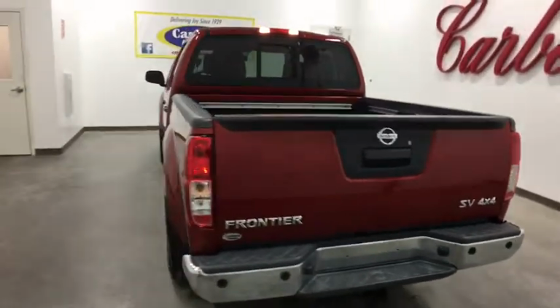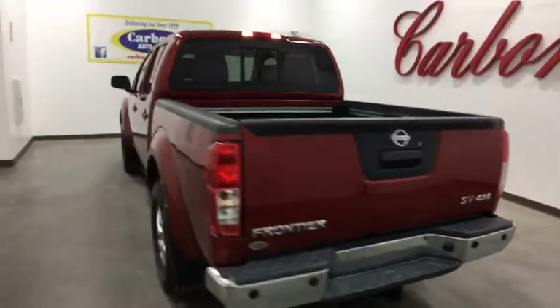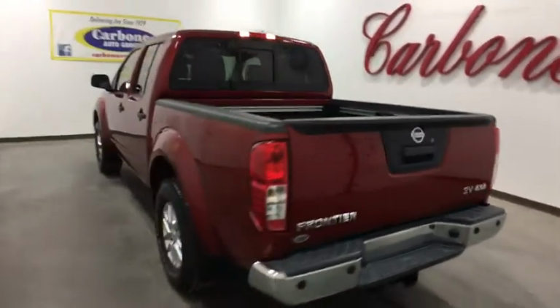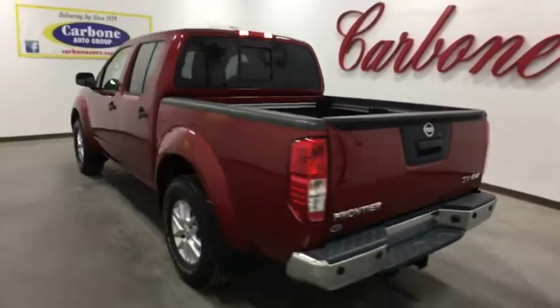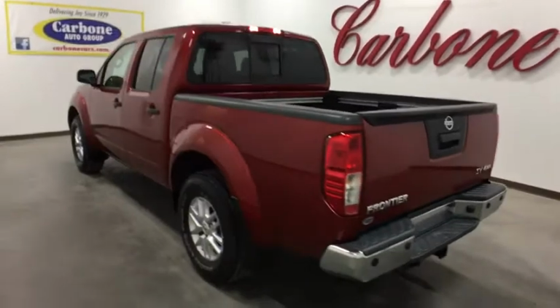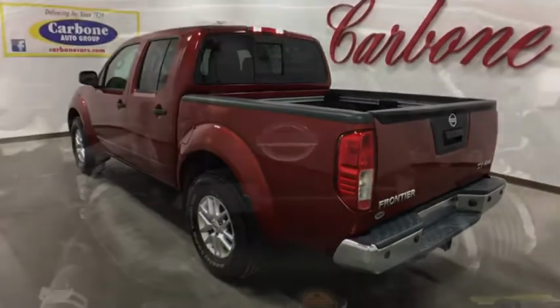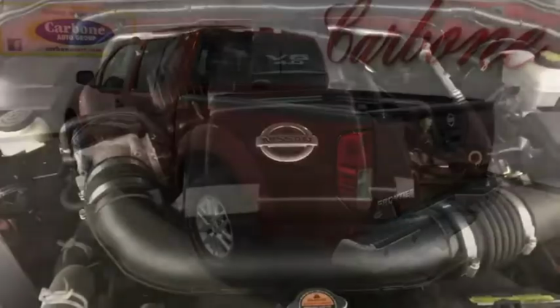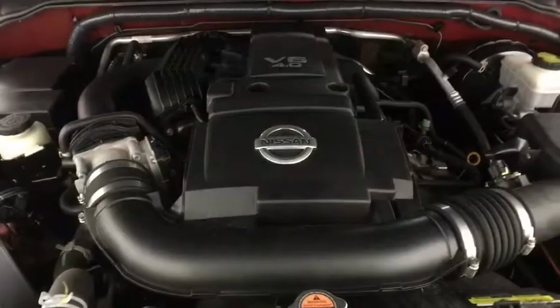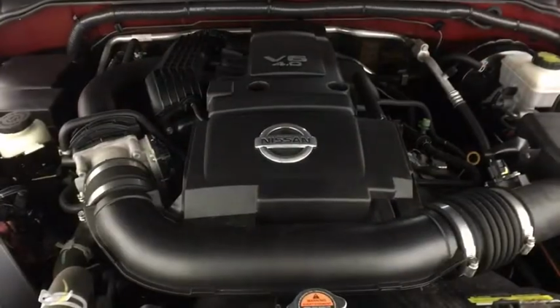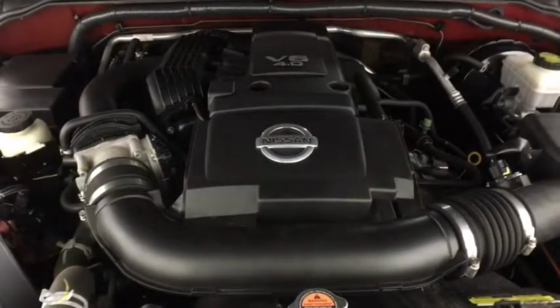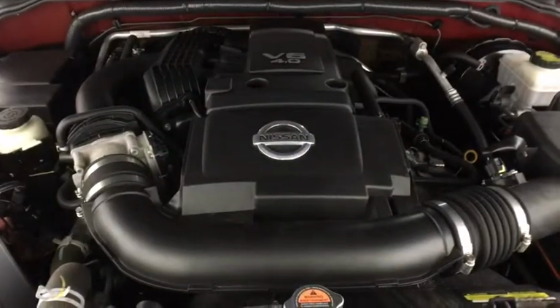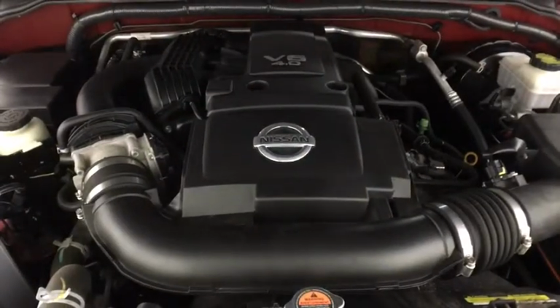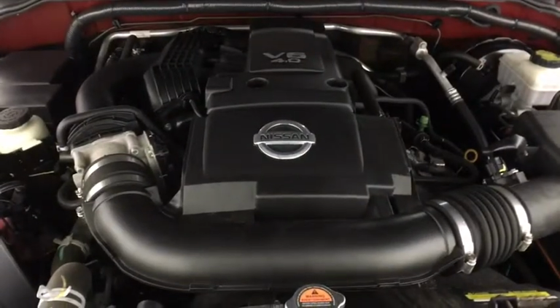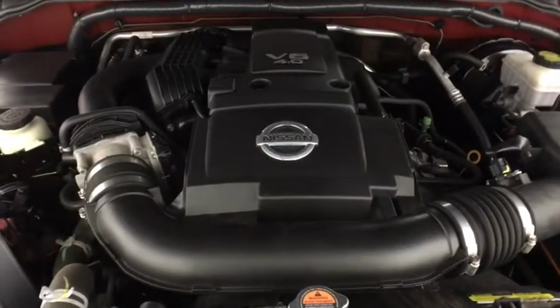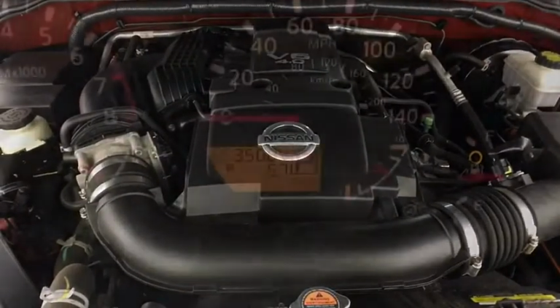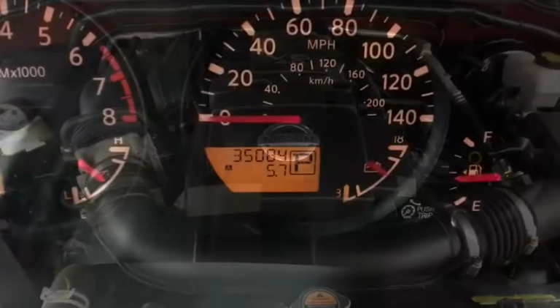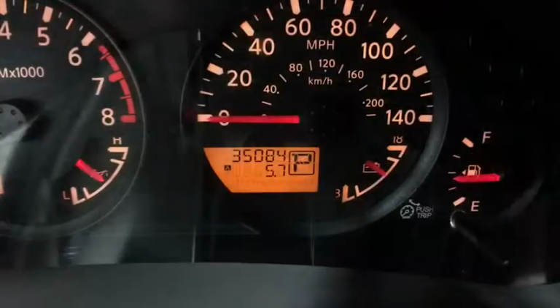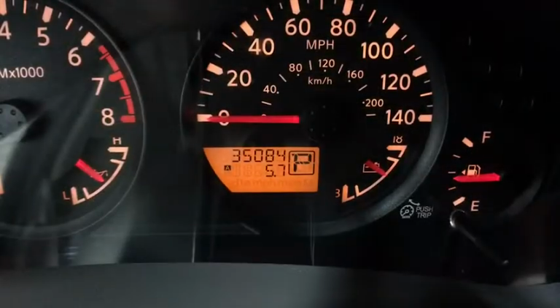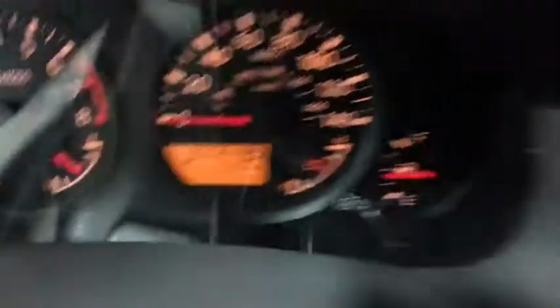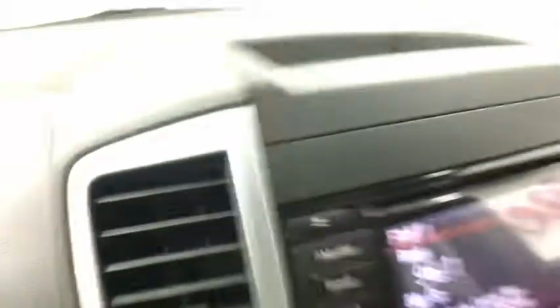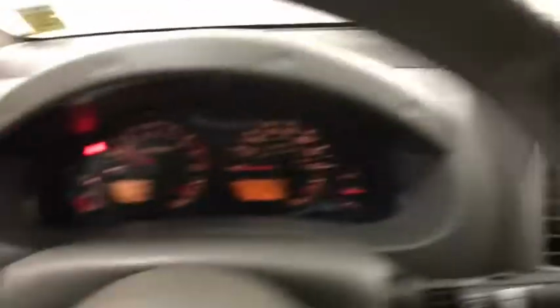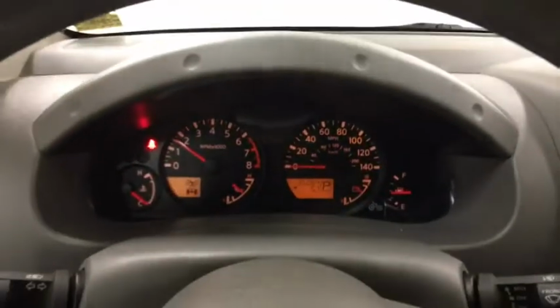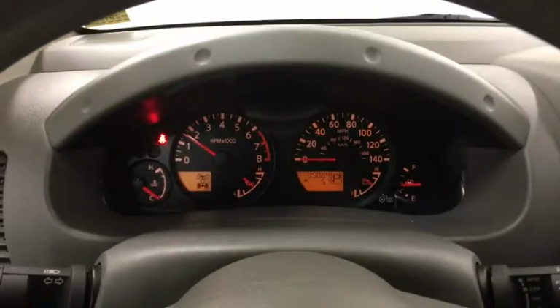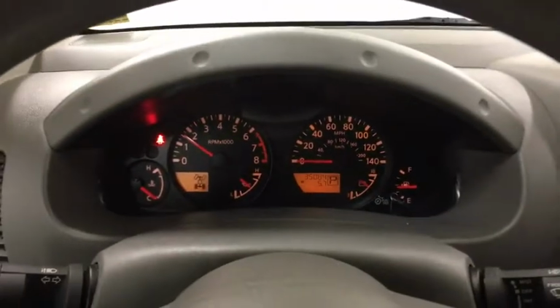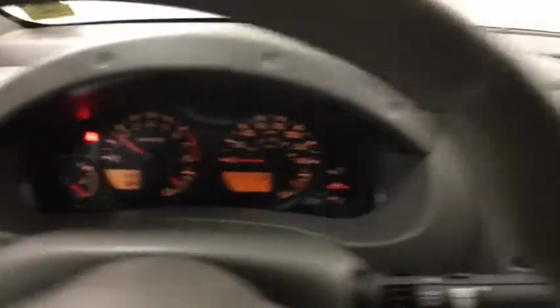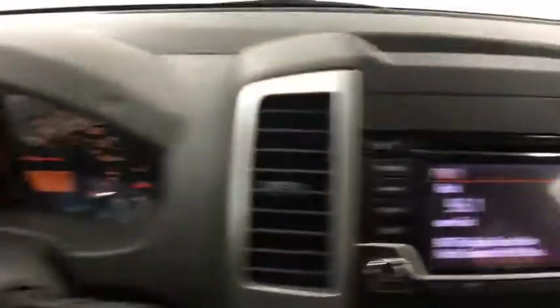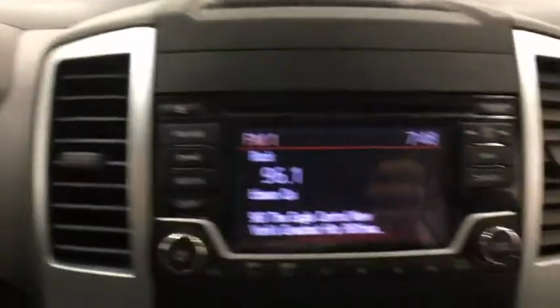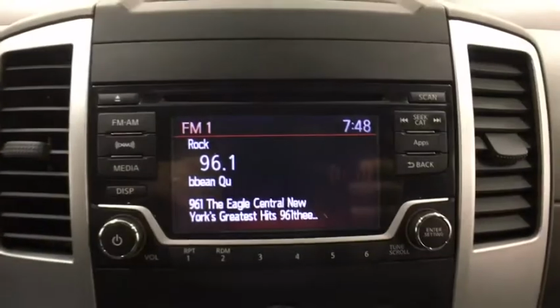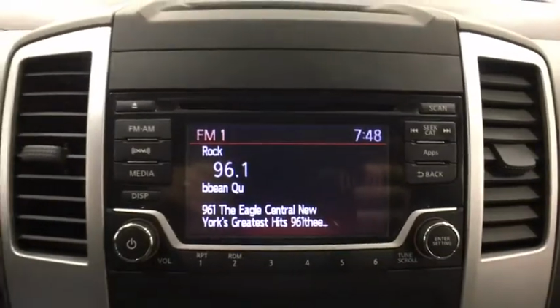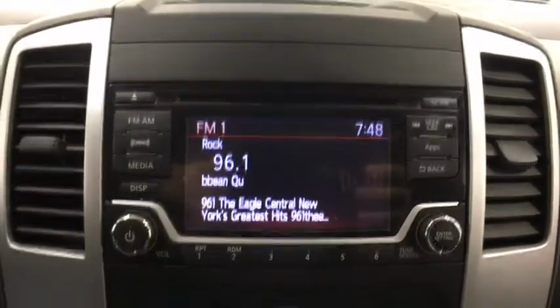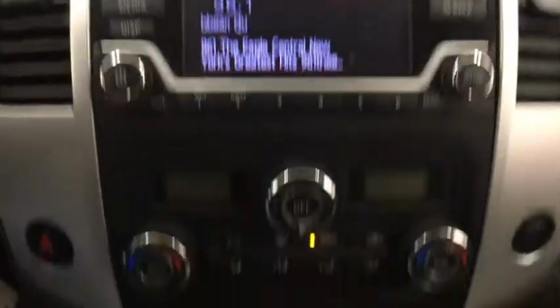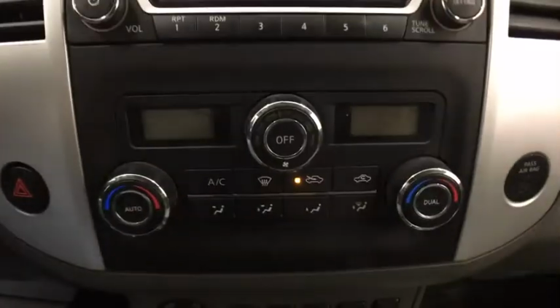This vehicle has less than 40,000 miles. Here are some of this vehicle's great options: stability control, traction control, keyless entry, anti-lock braking system, steering wheel audio controls, Bluetooth, adjustable steering wheel, and power steering.